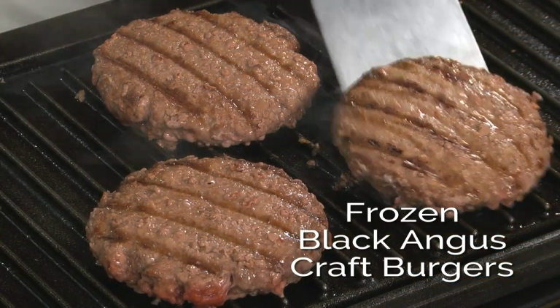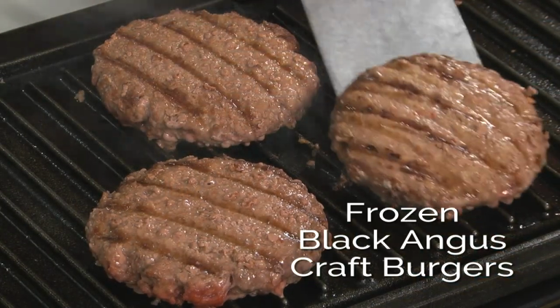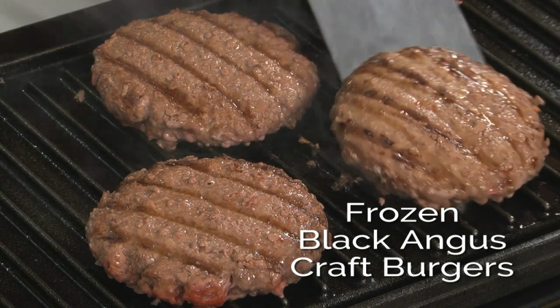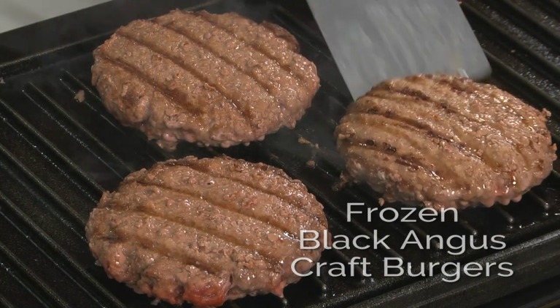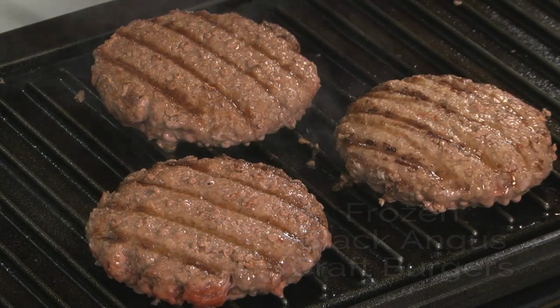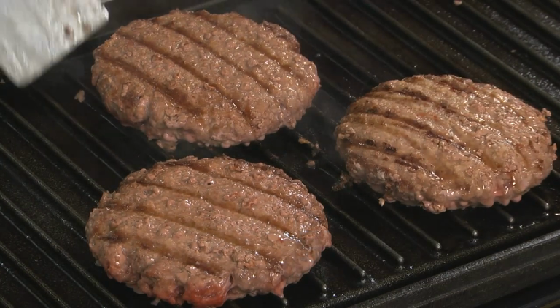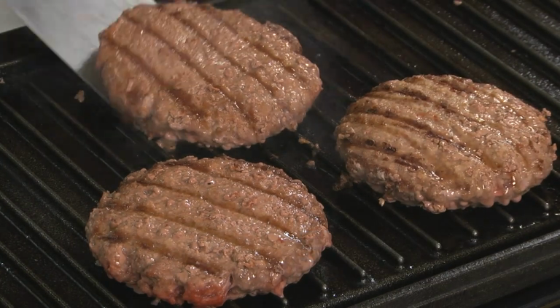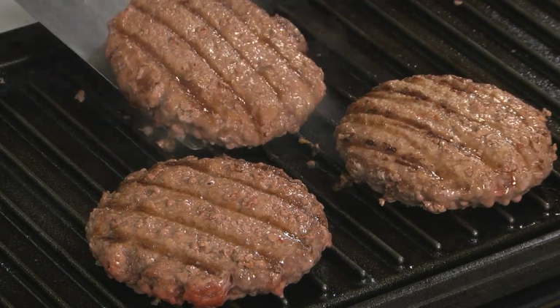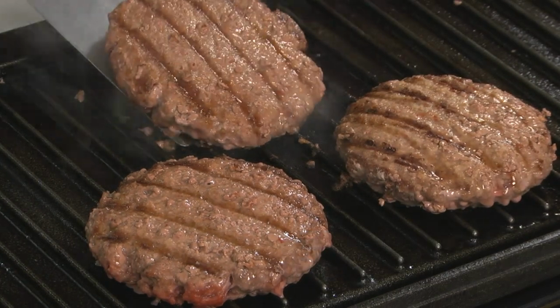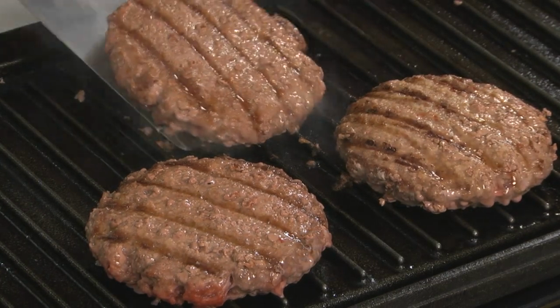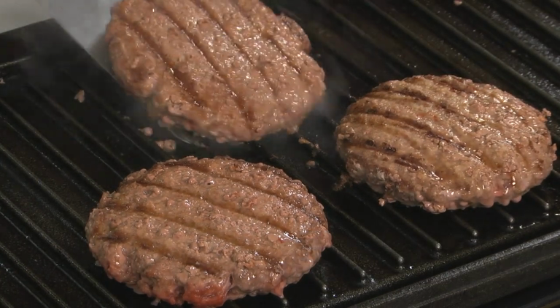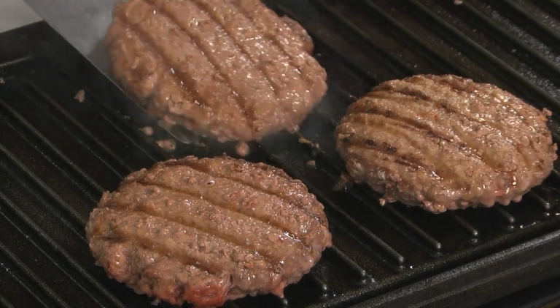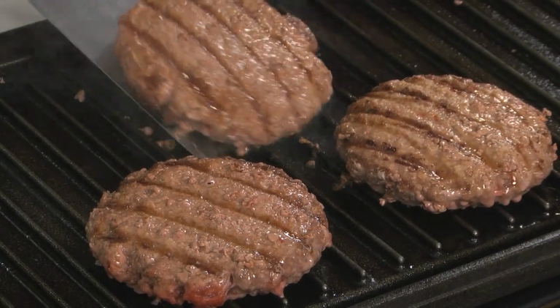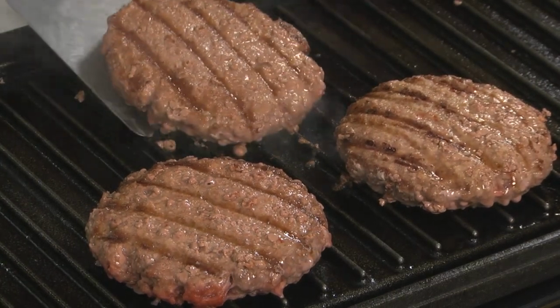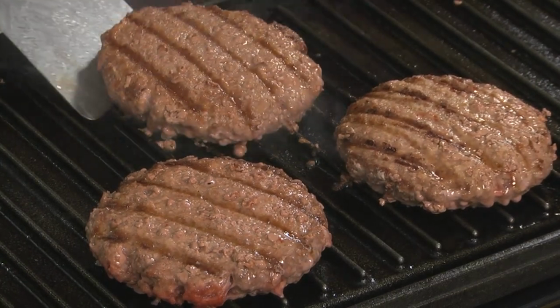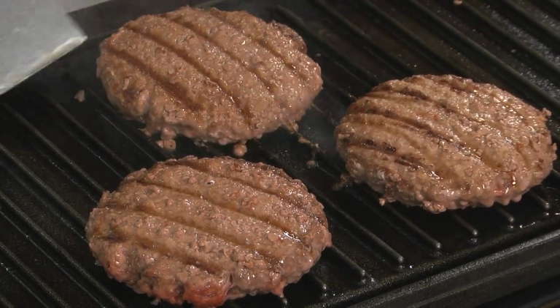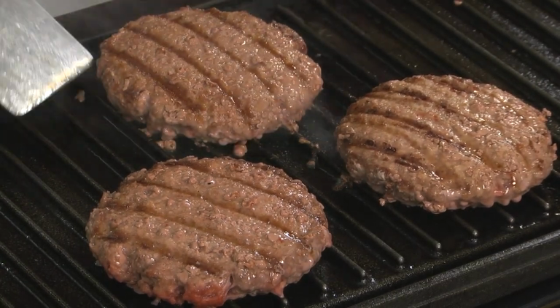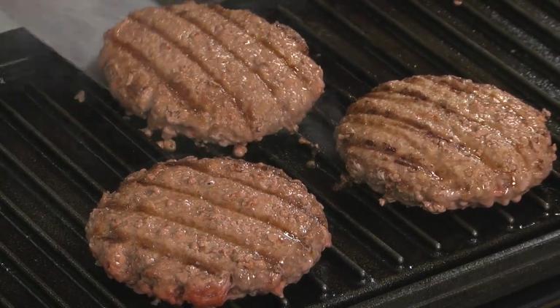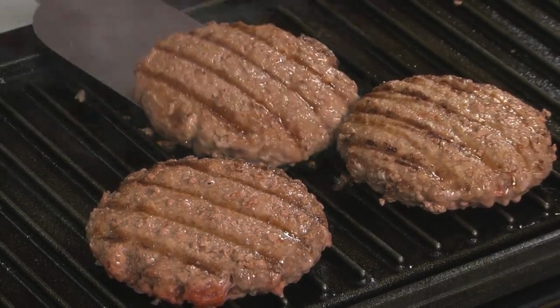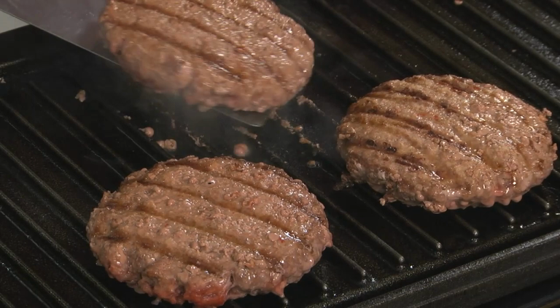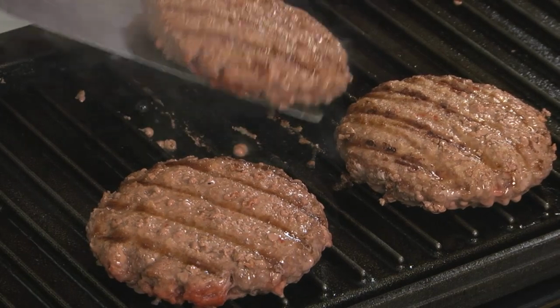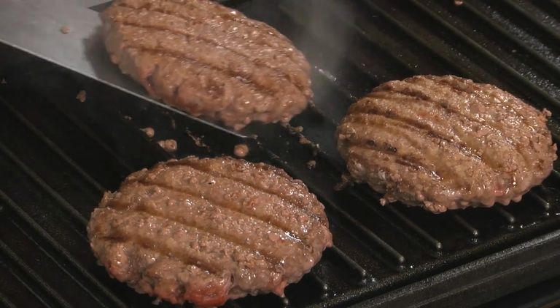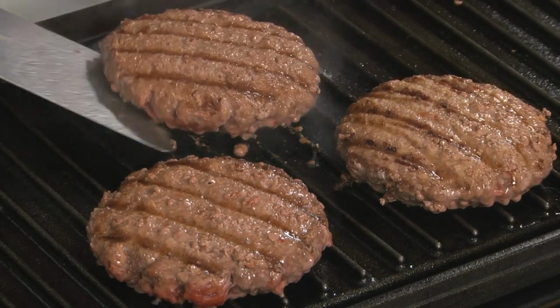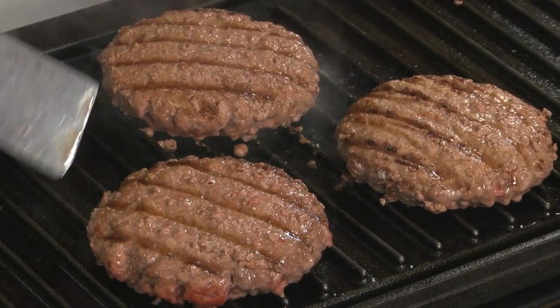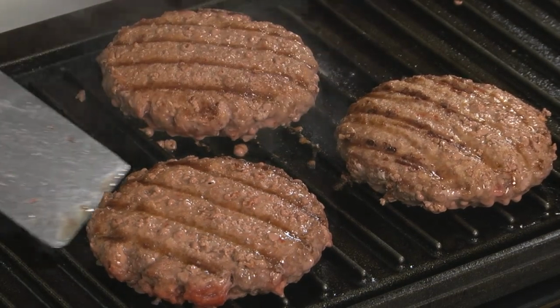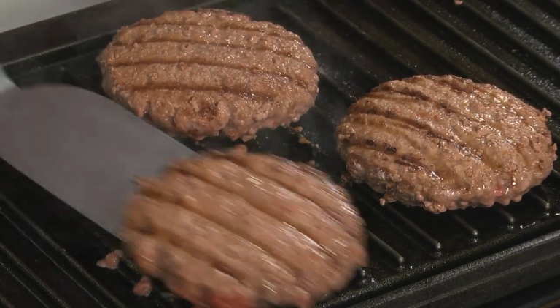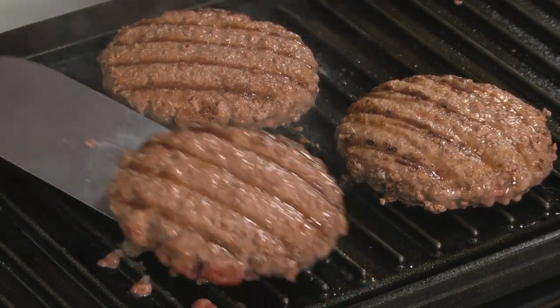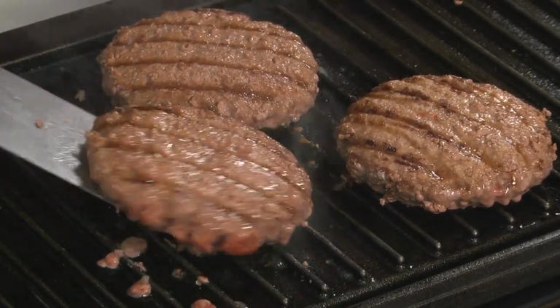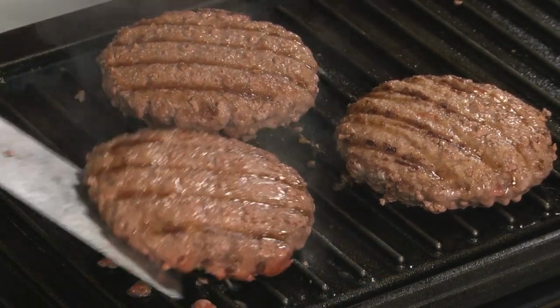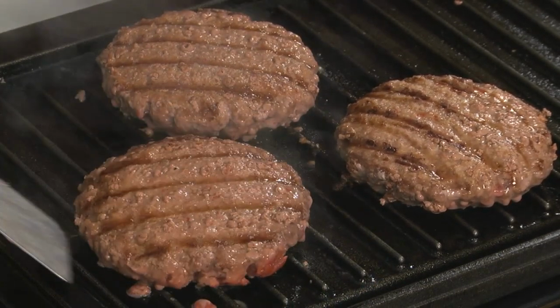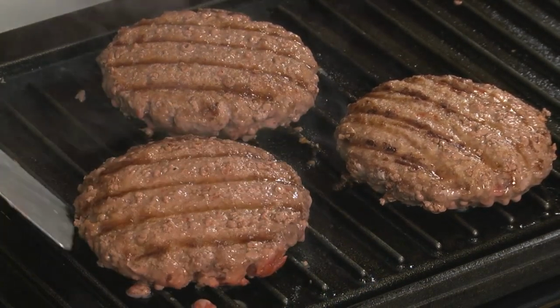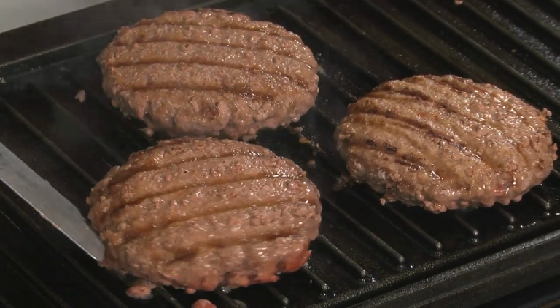Whether you cook them from frozen or thawed, one bite is all it'll take to recognize the taste, the texture, and the tenderness, which is second to none.